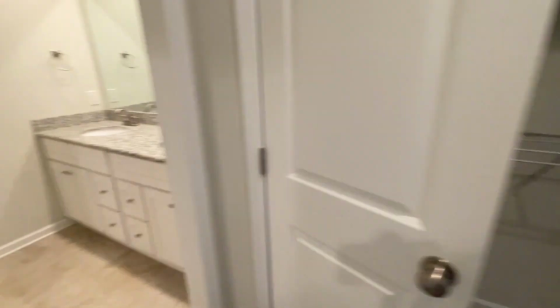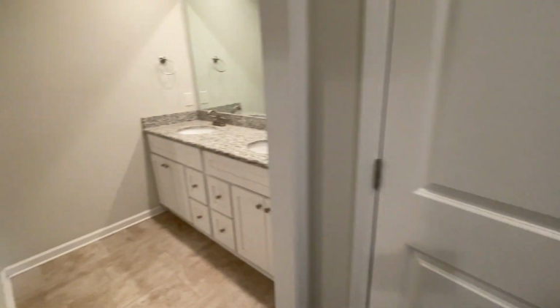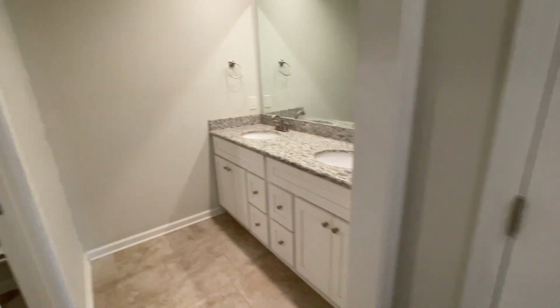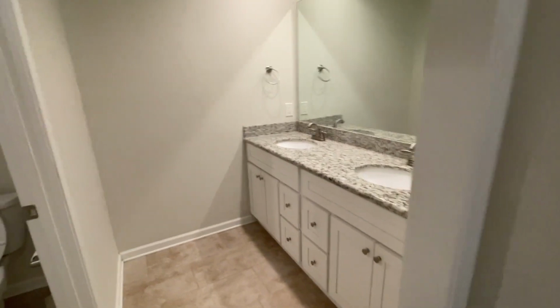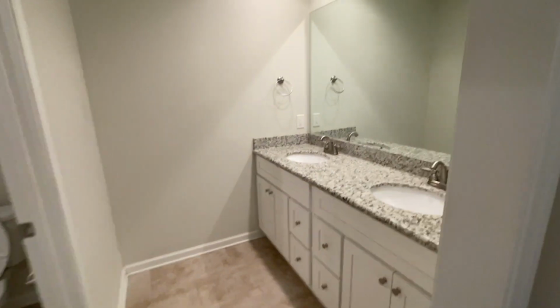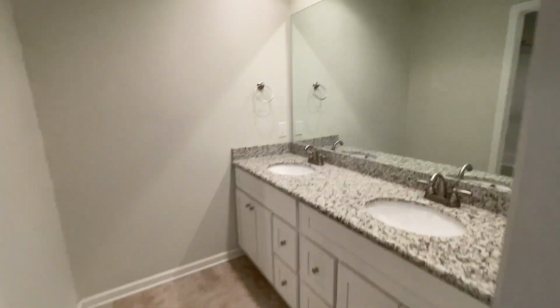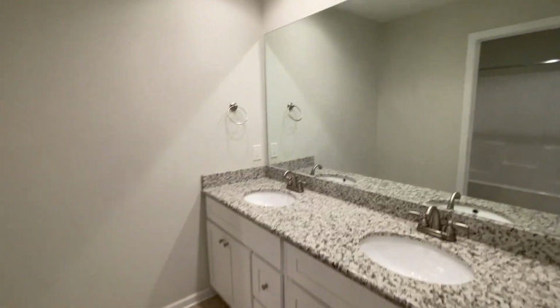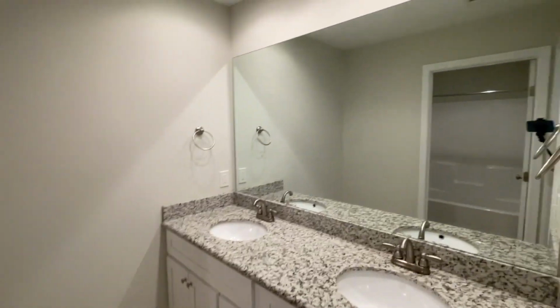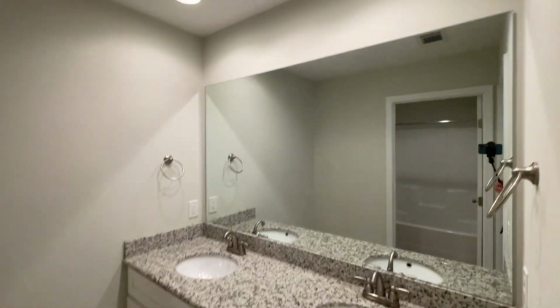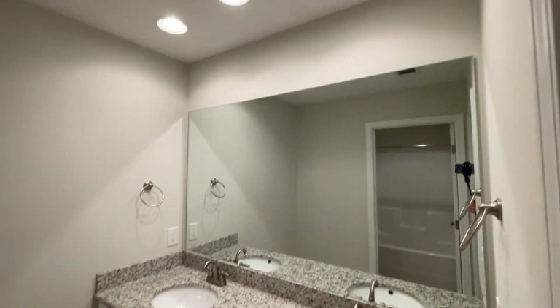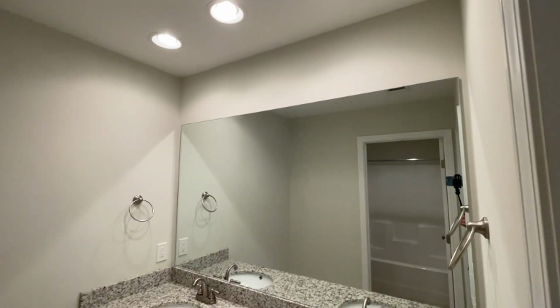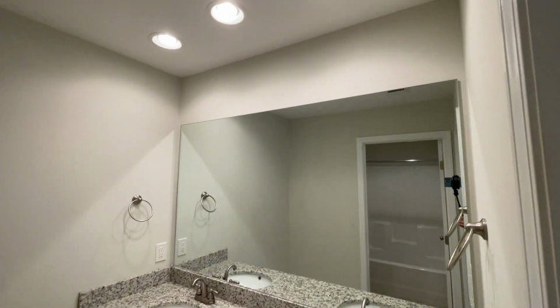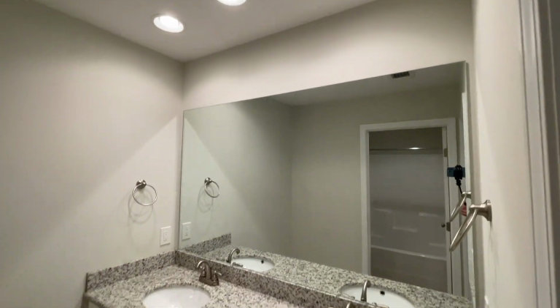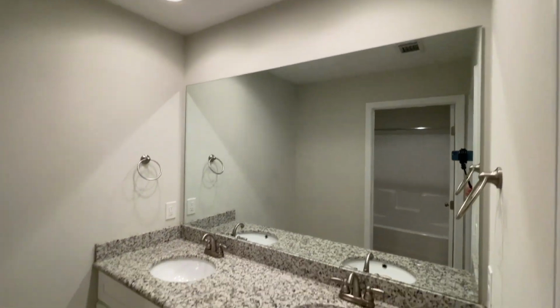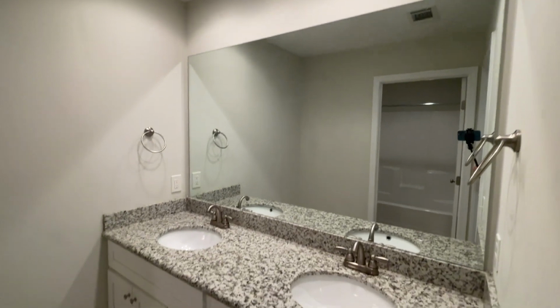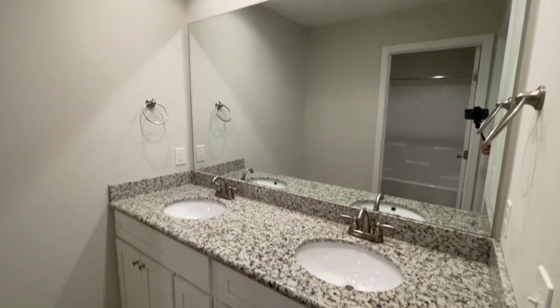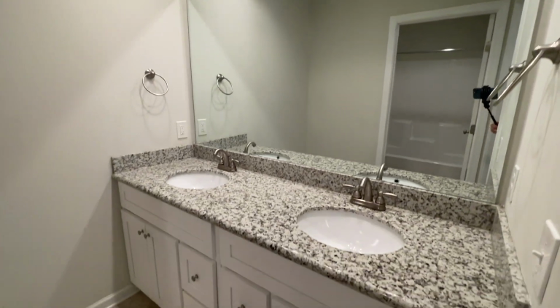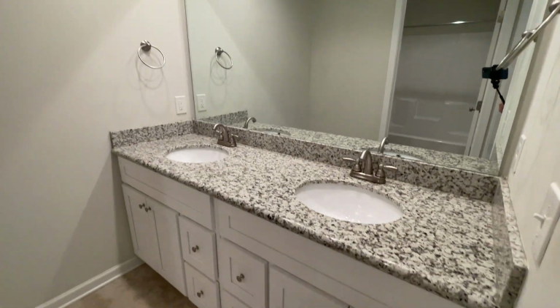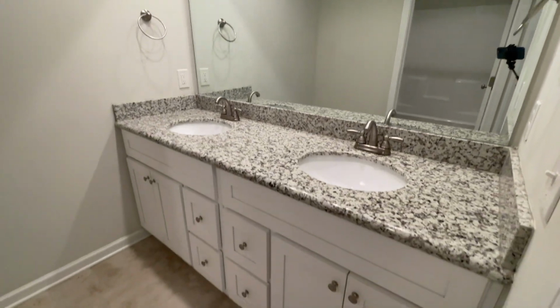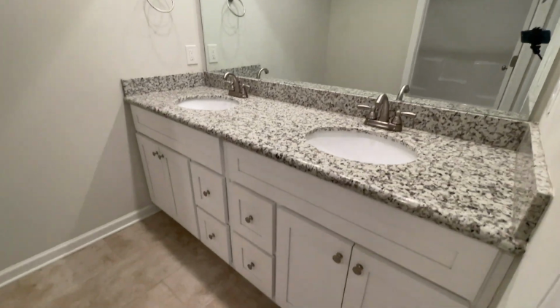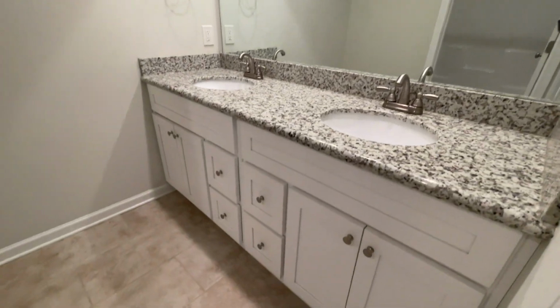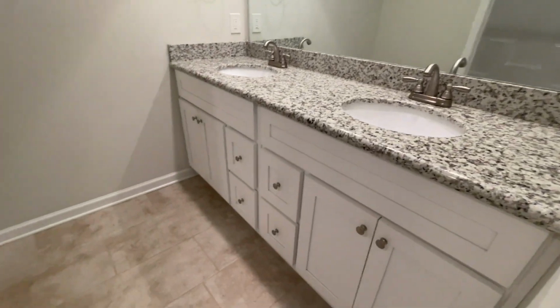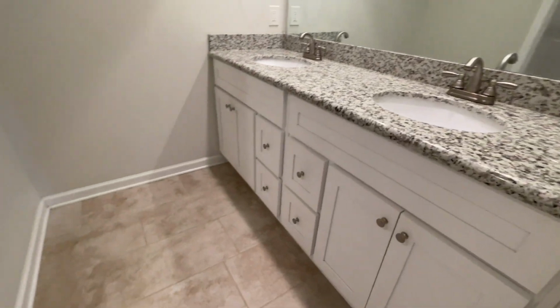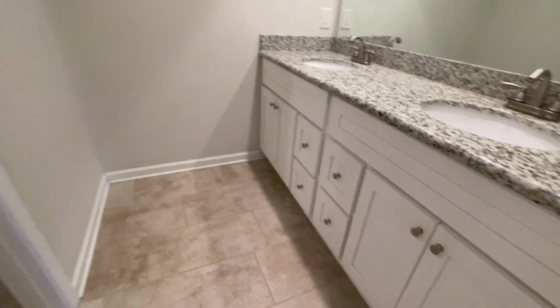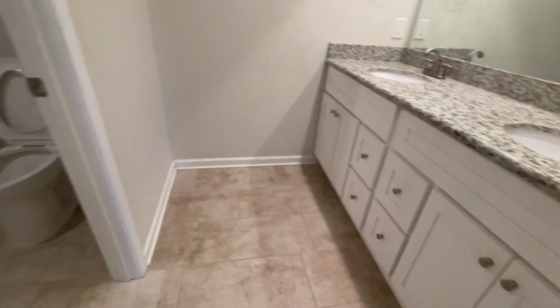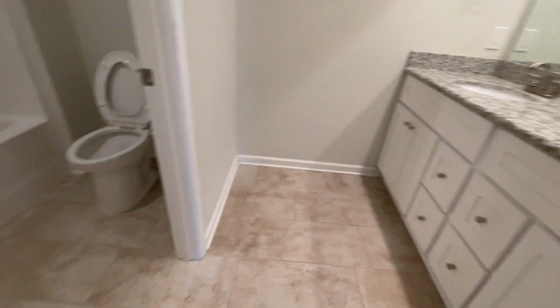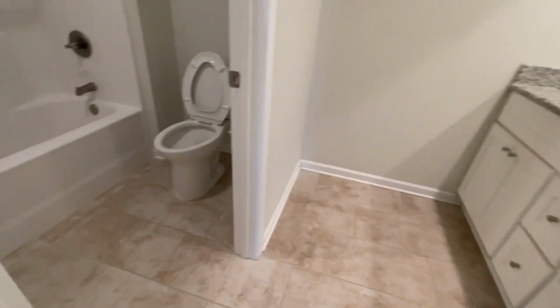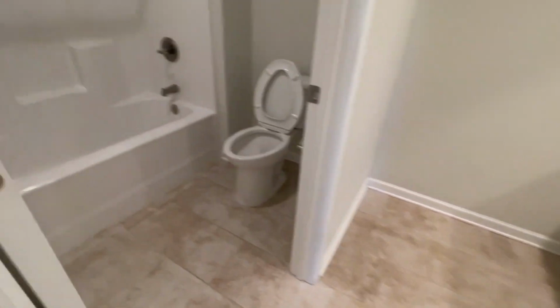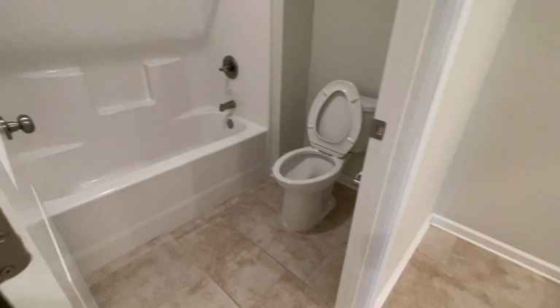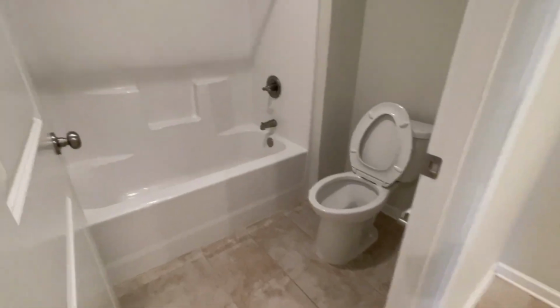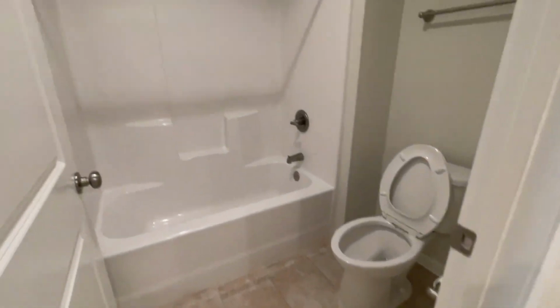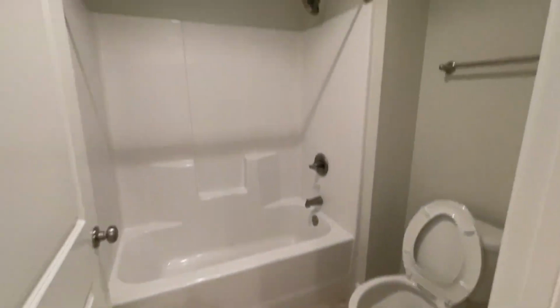Double vanity sink. You've got can lights throughout the house, which is nice. Then you have your shower and your toilet here.